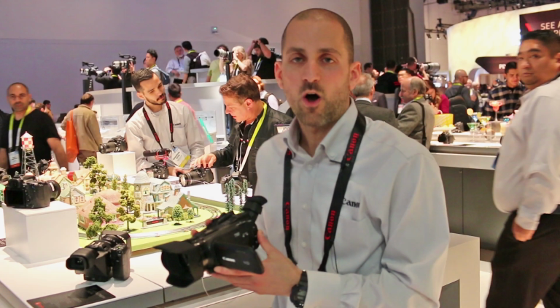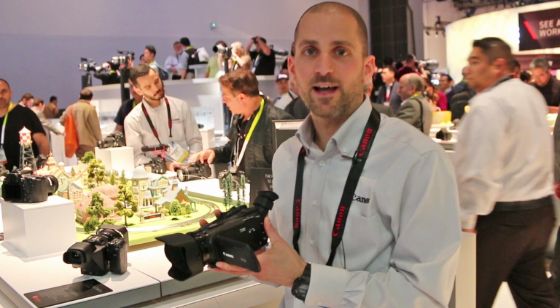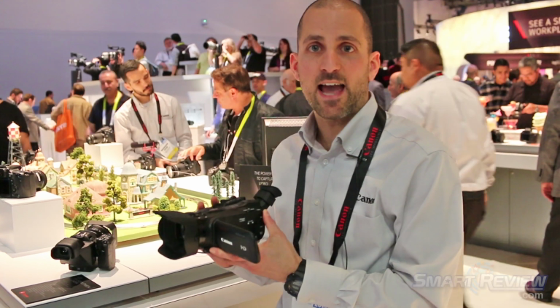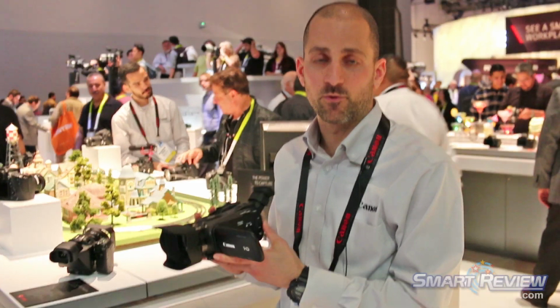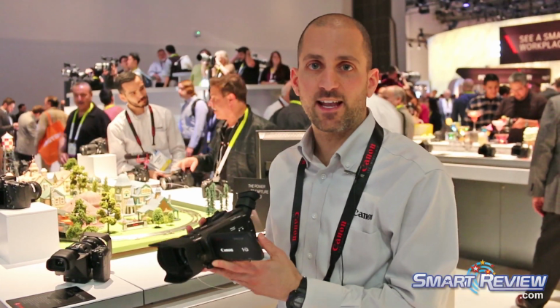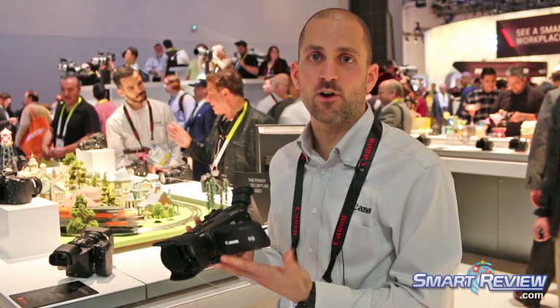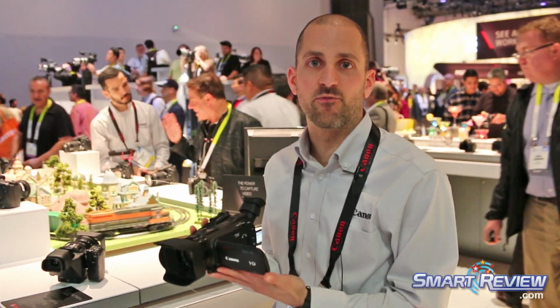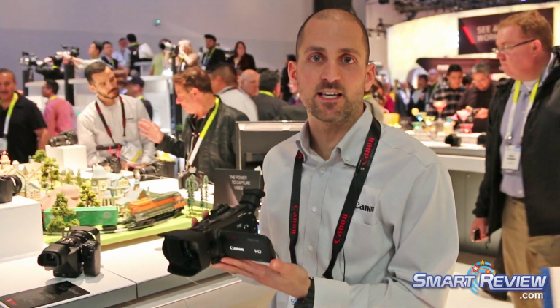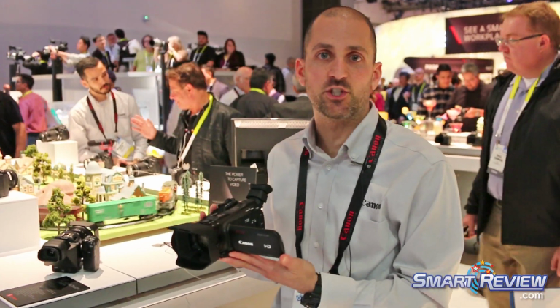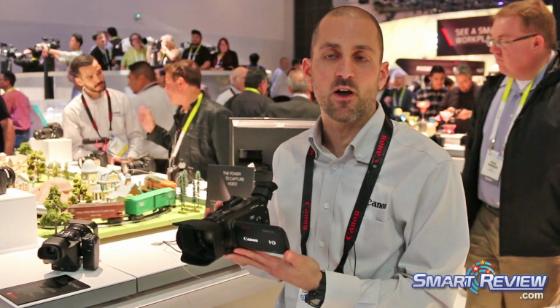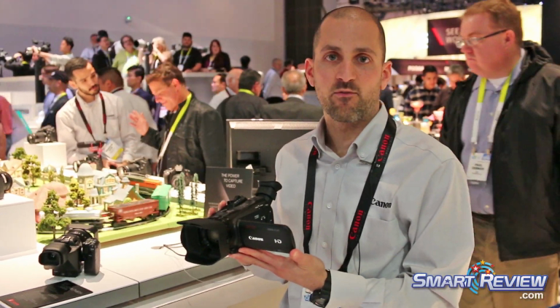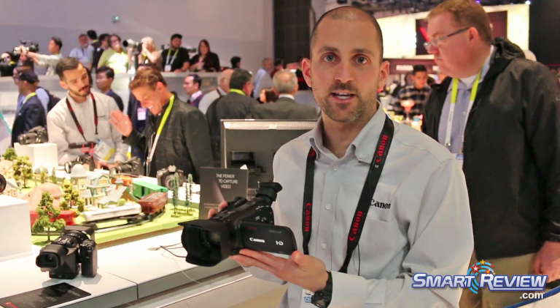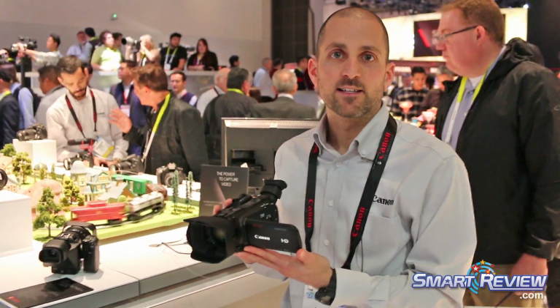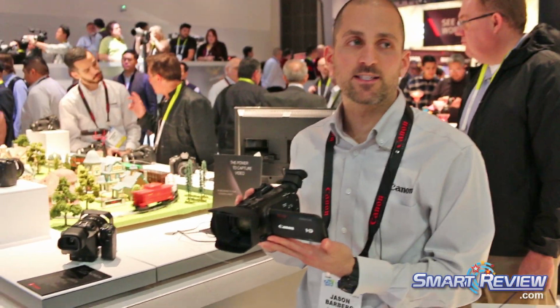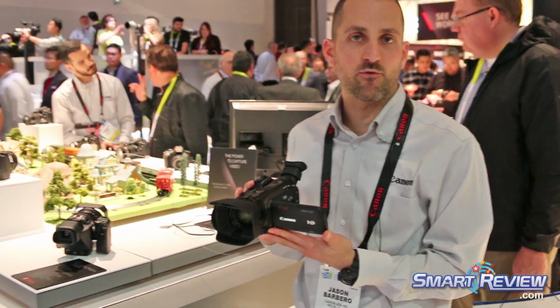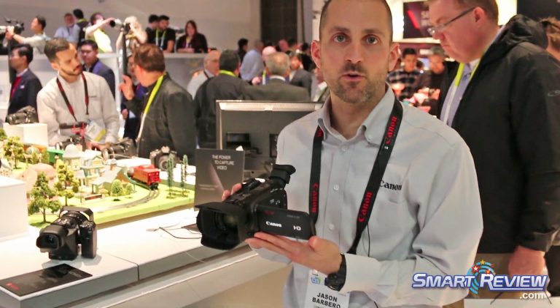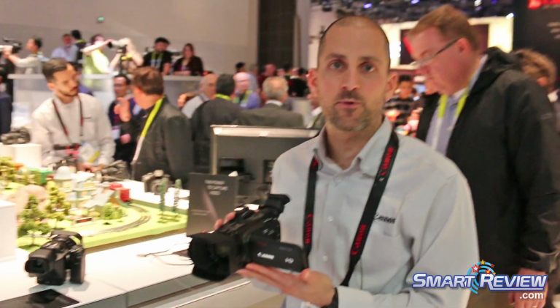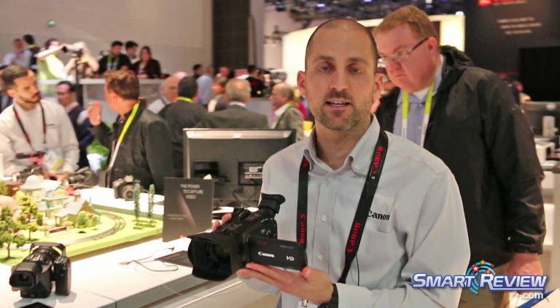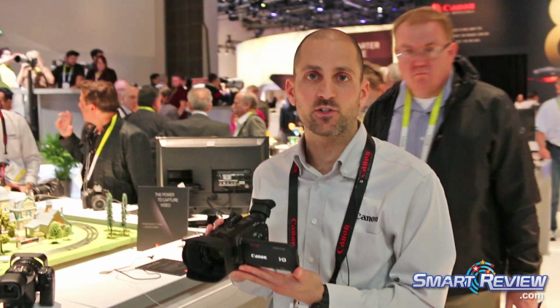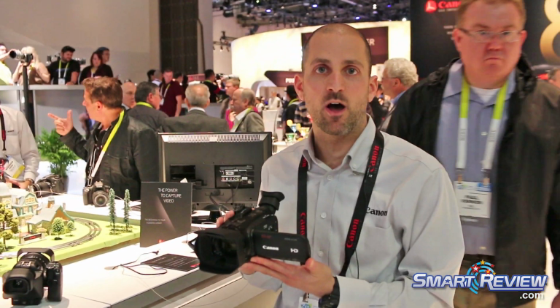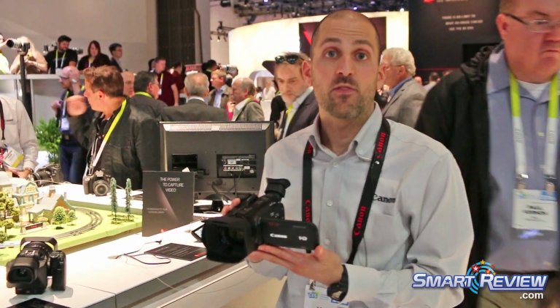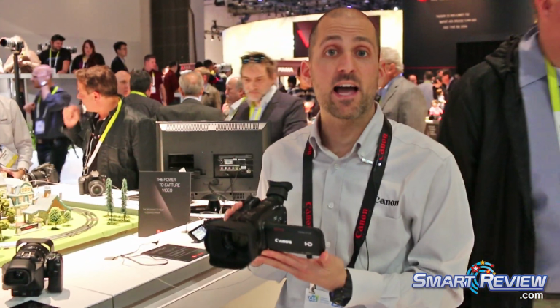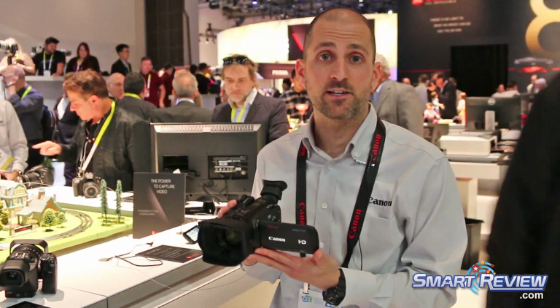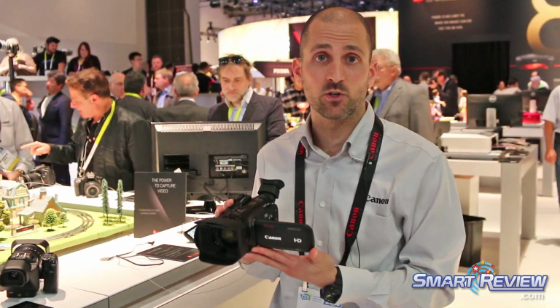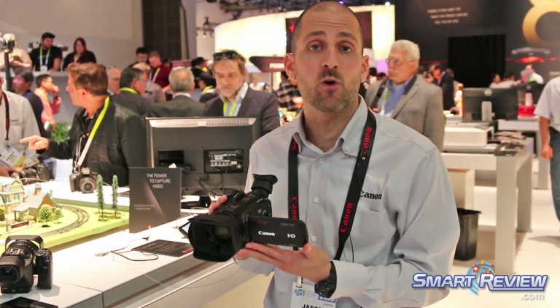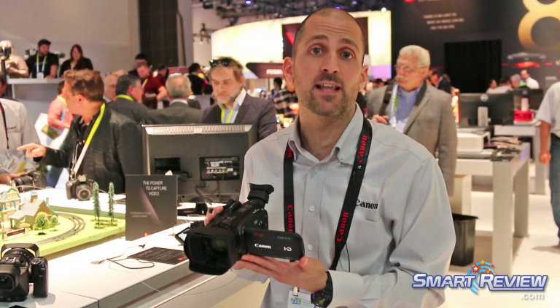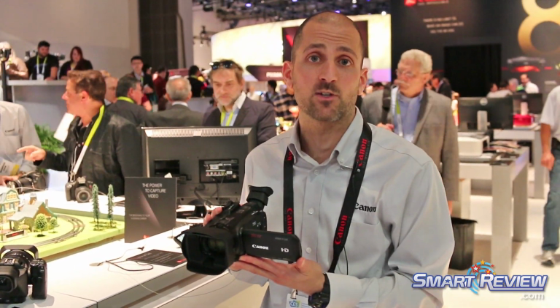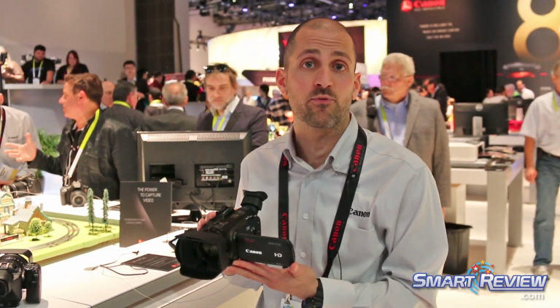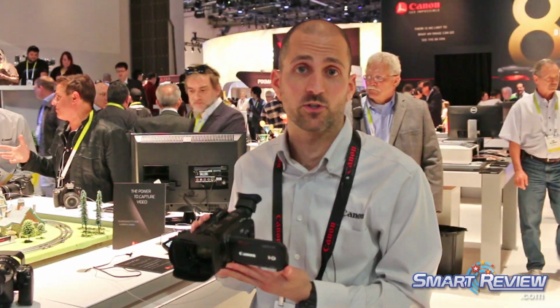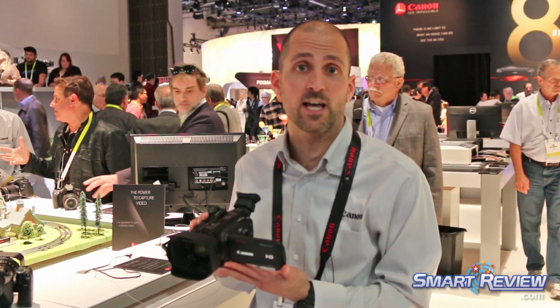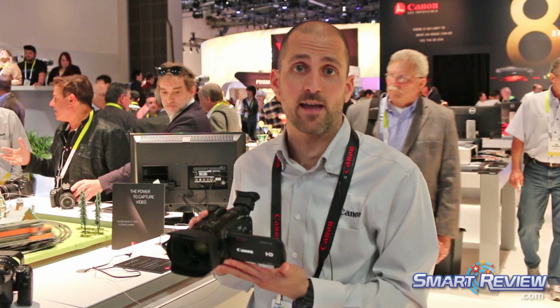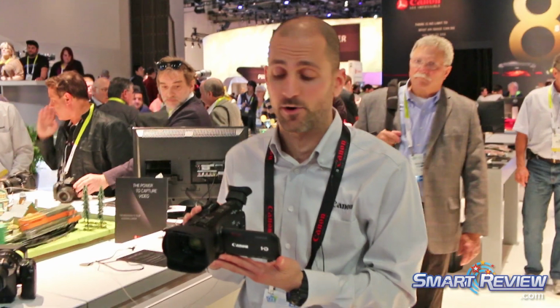Also at the Canon booth, we're checking out the new Vixia G40. This is a great new upgrade, especially on the higher-end consumer — or what we like to call prosumer — type camcorders.